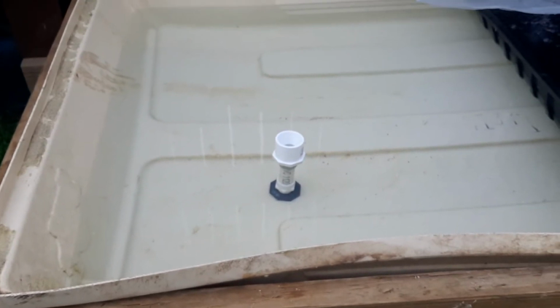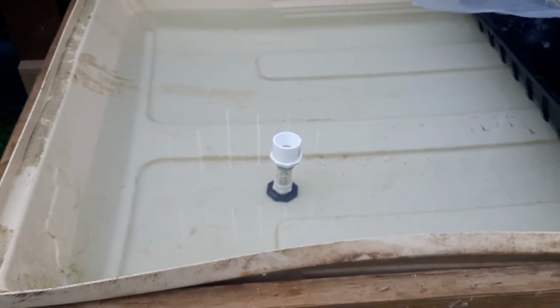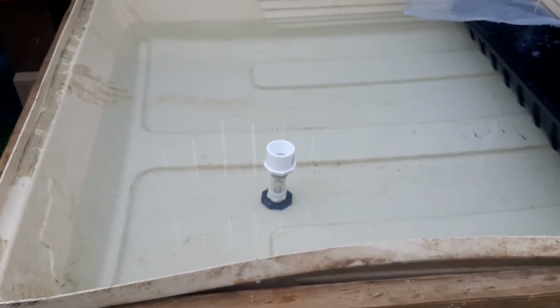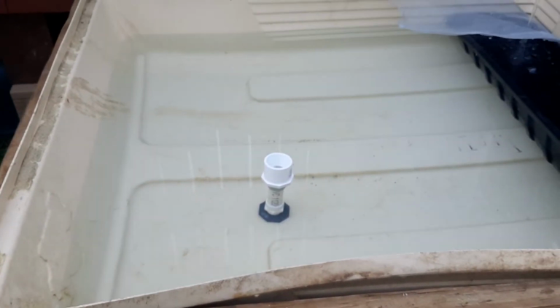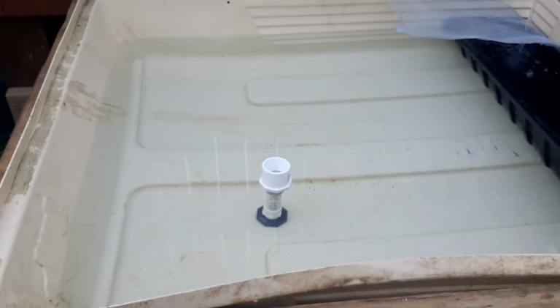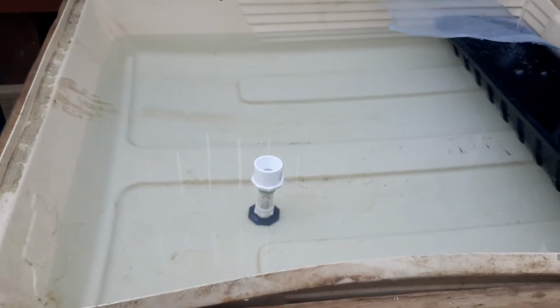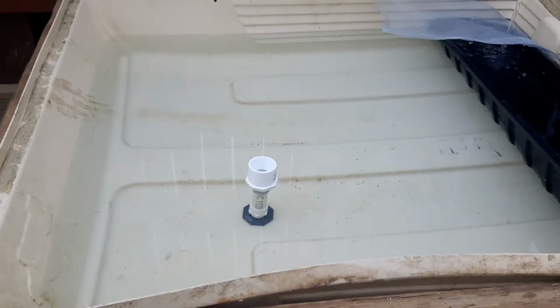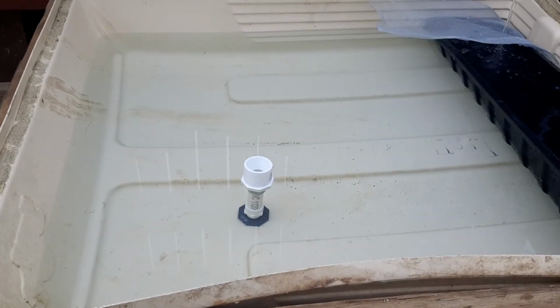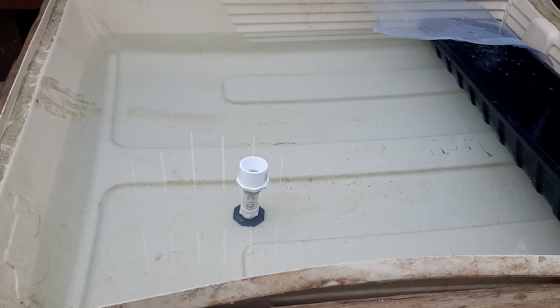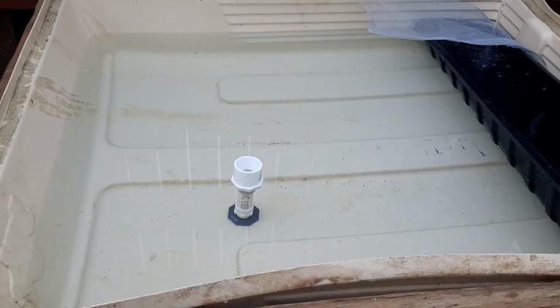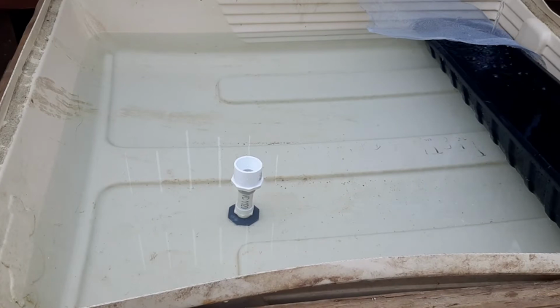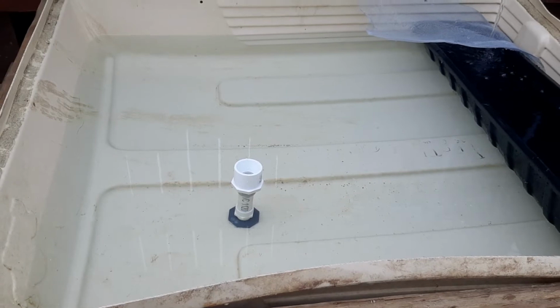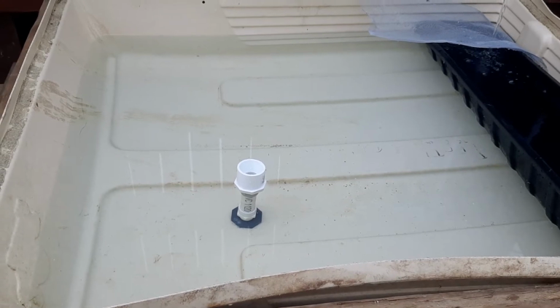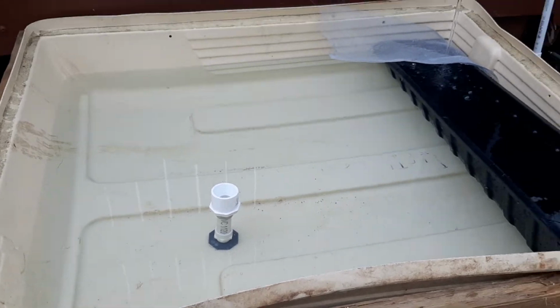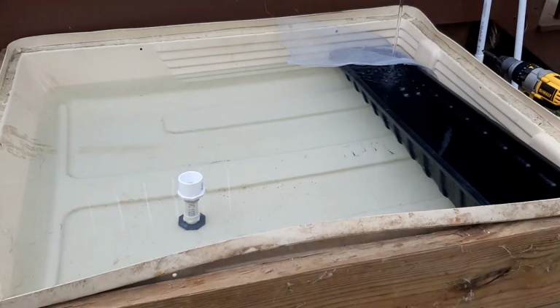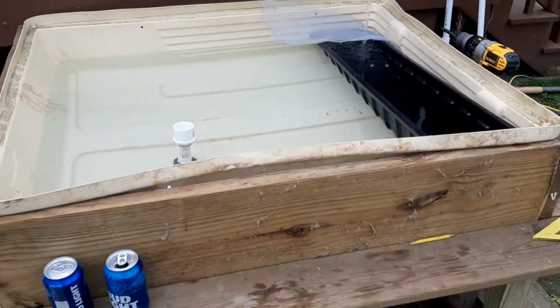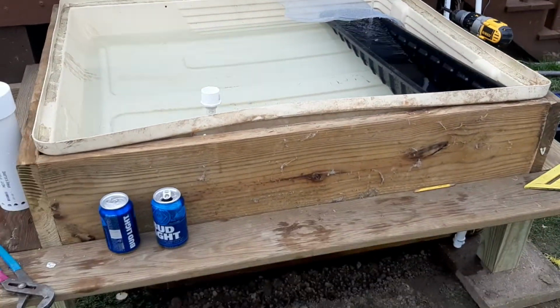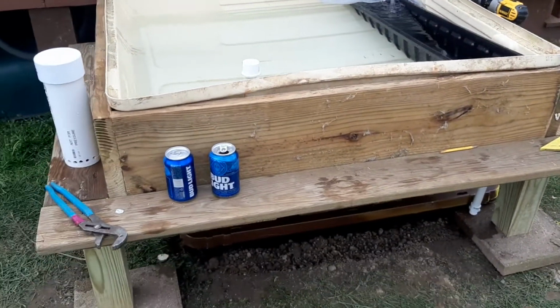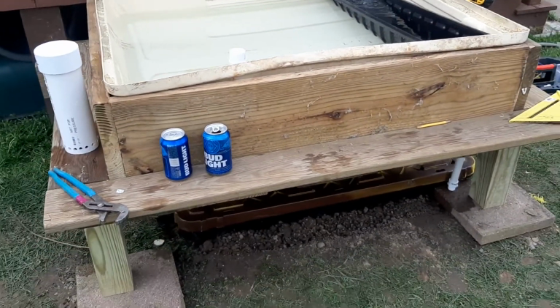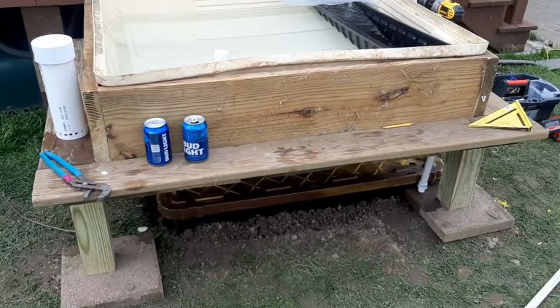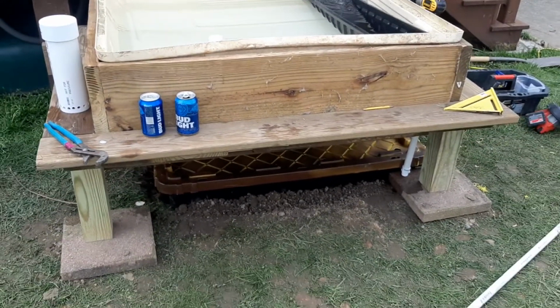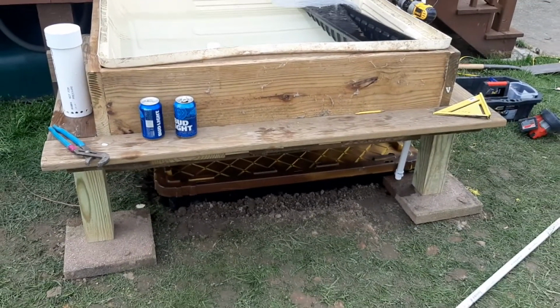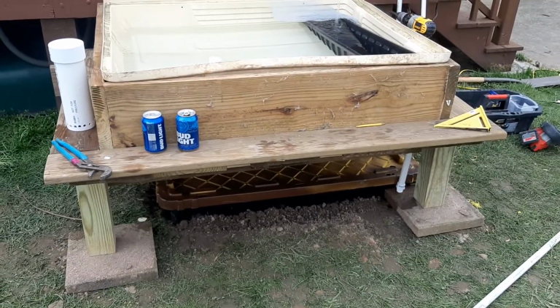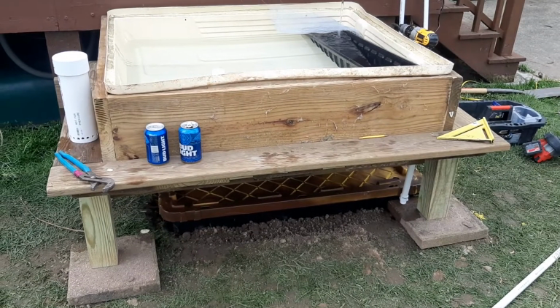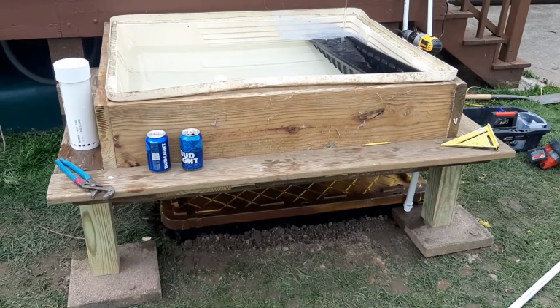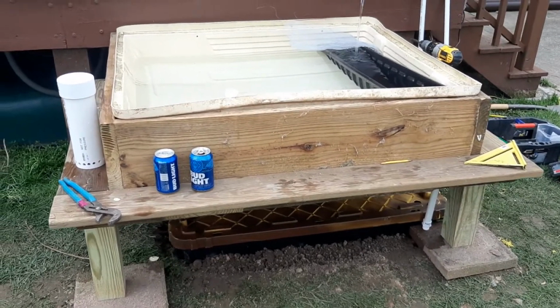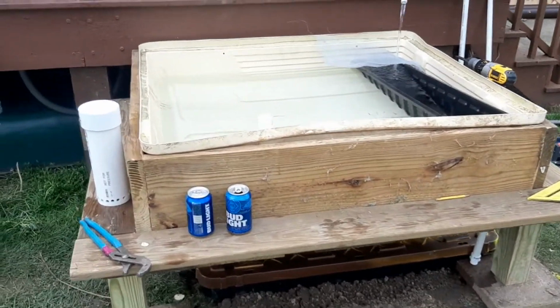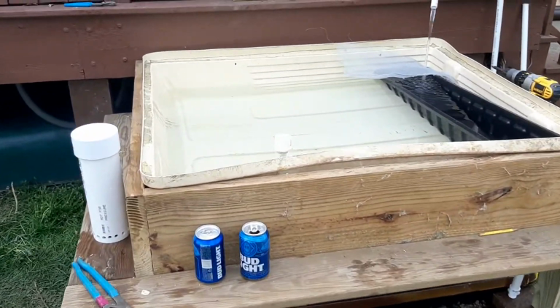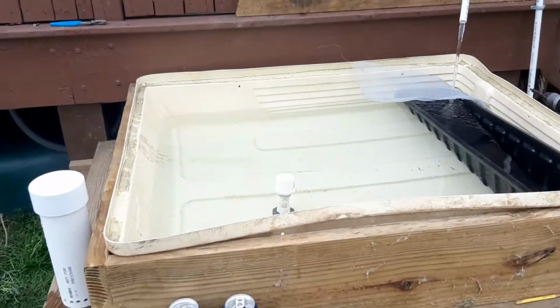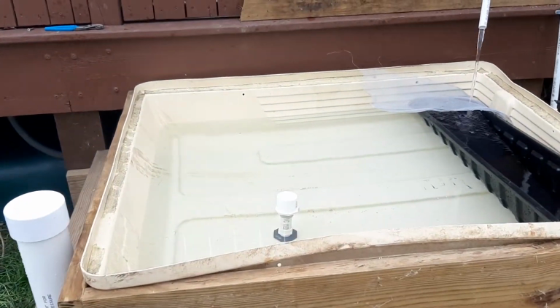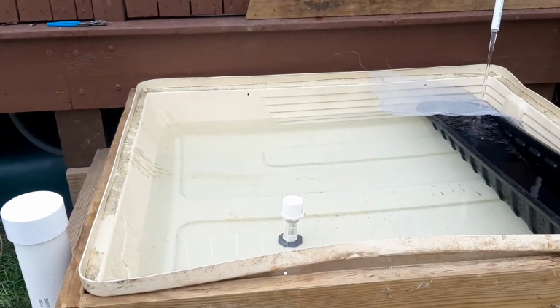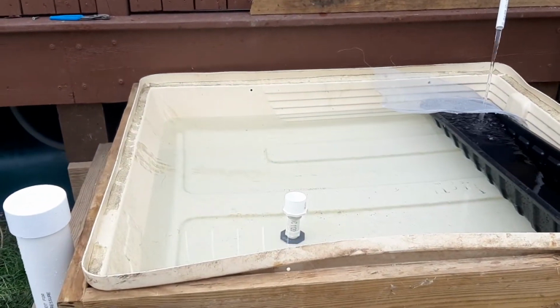Once I do that, I'll start the video again — that'll be my very first discharge. I think I'm gonna have to add some more water to my sump because I think the sump is gonna go dry before this thing discharges.